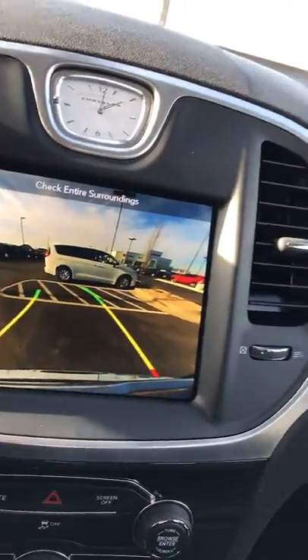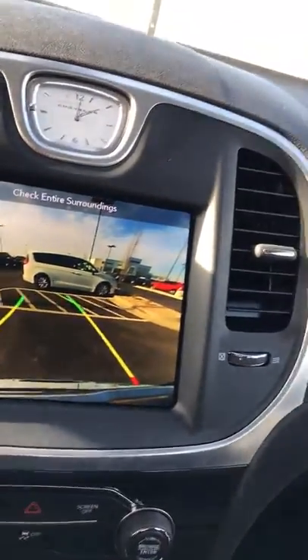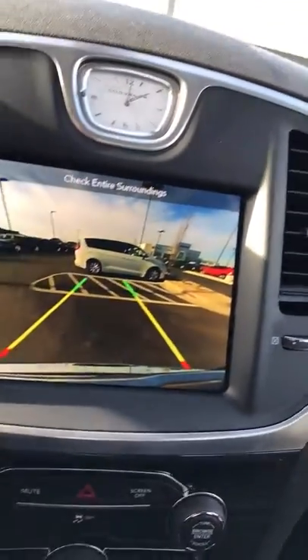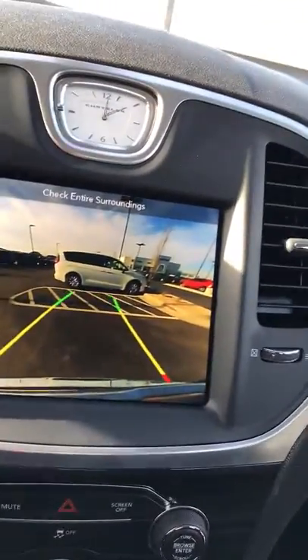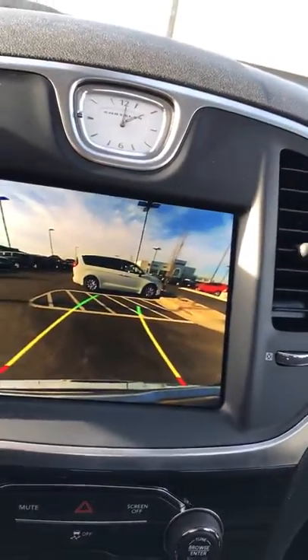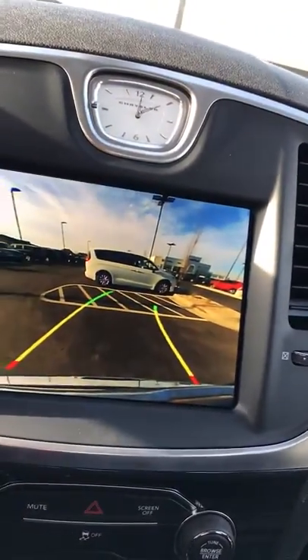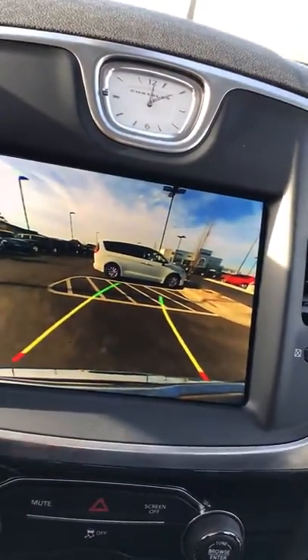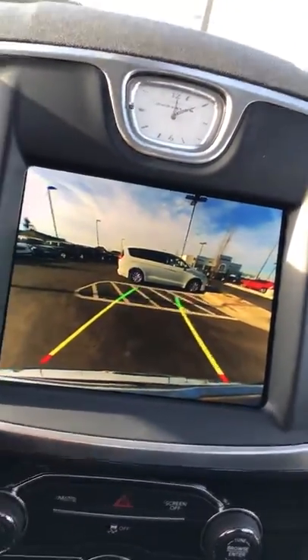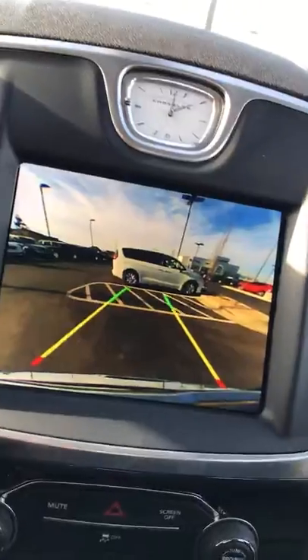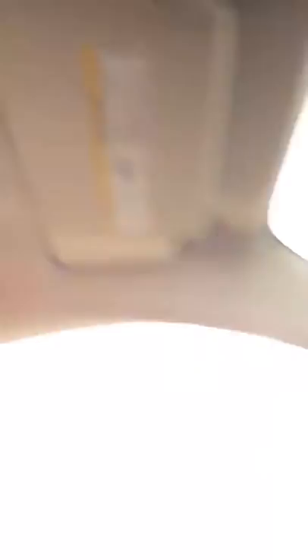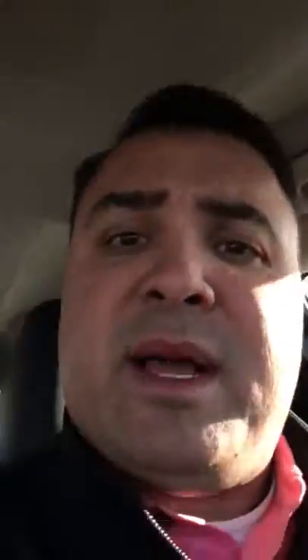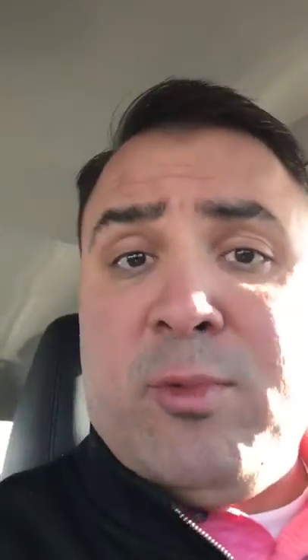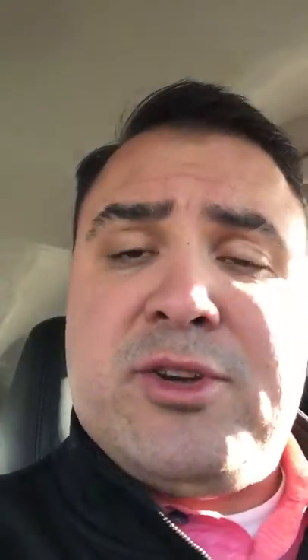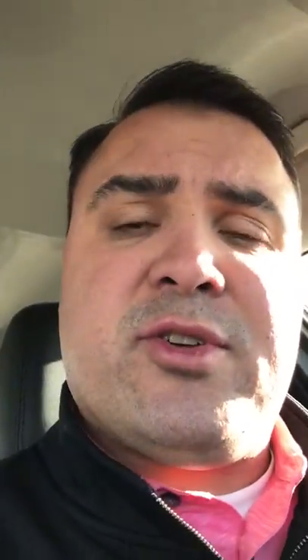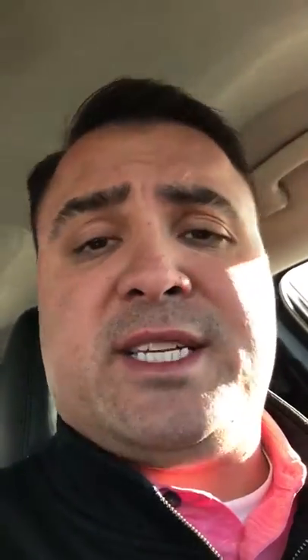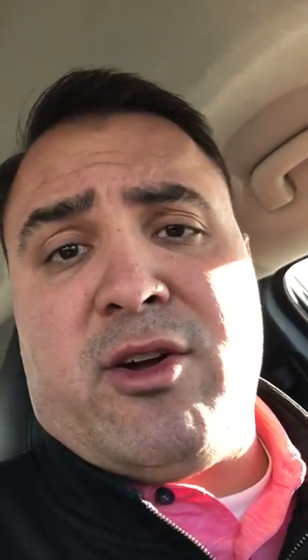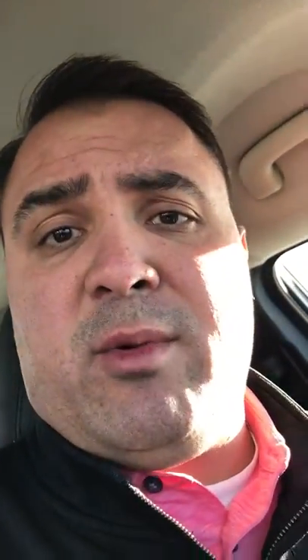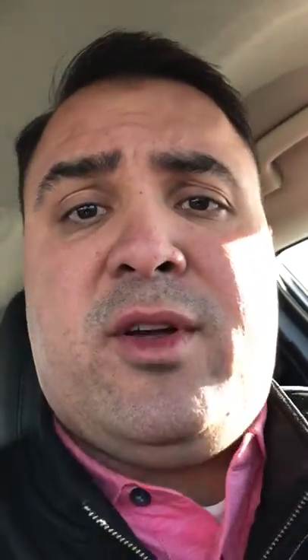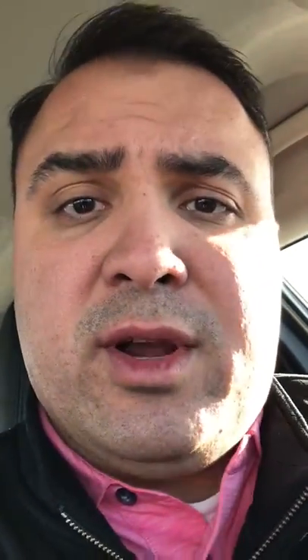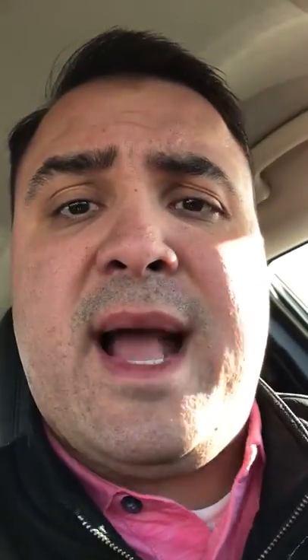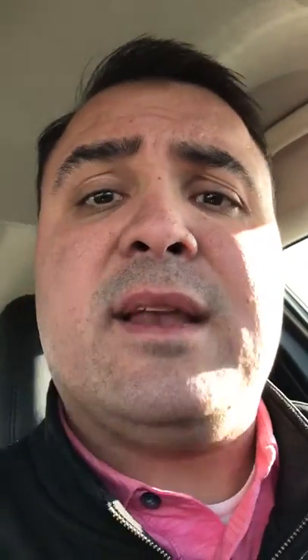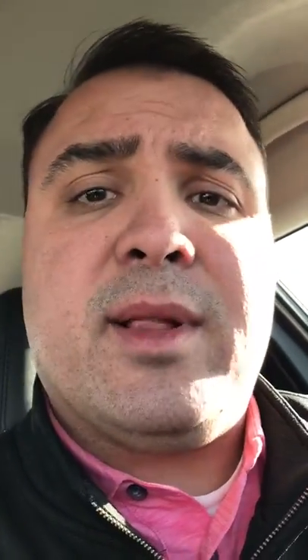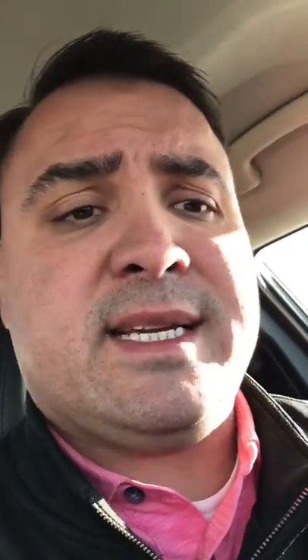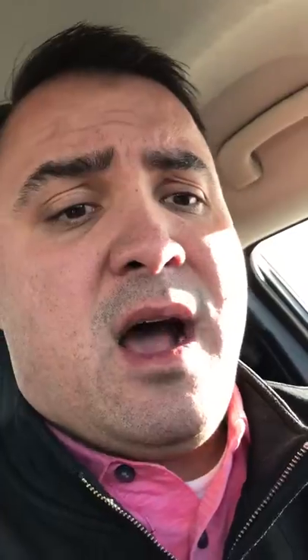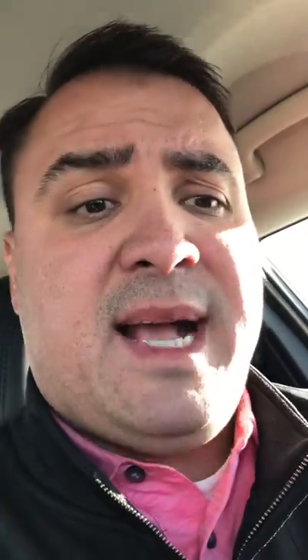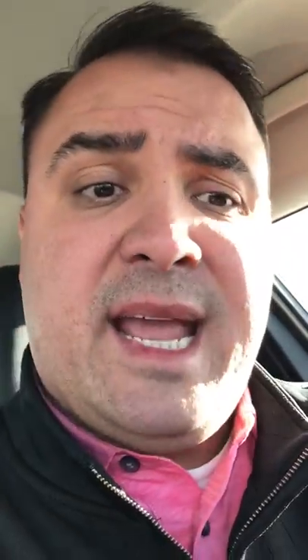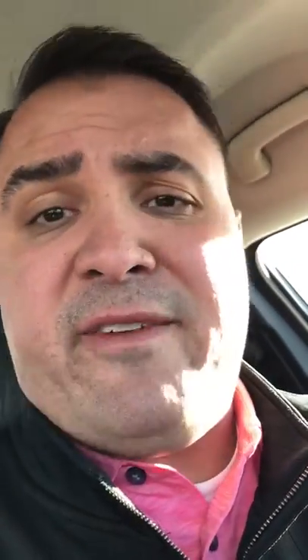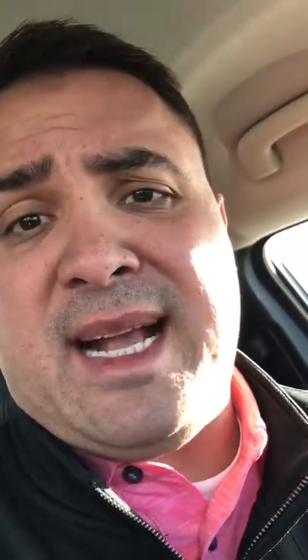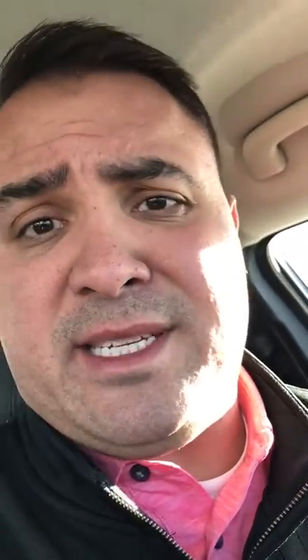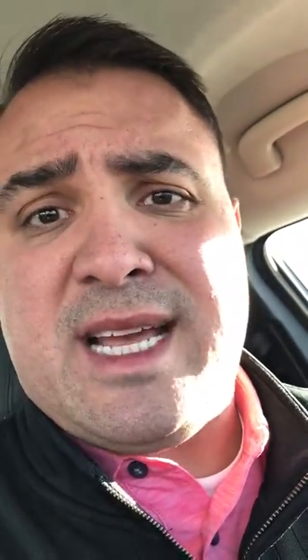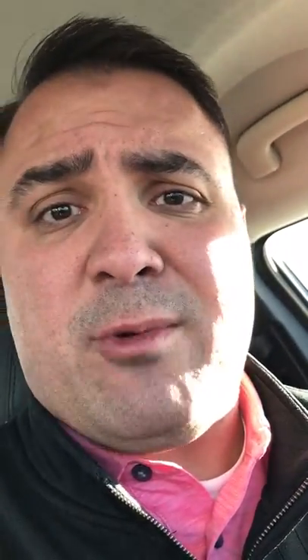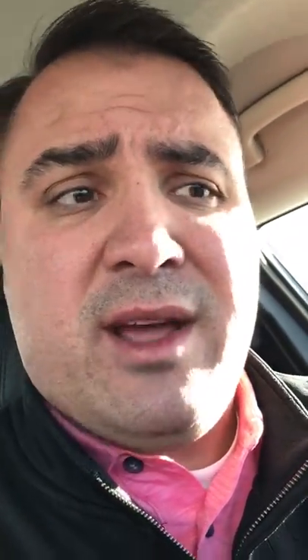It has the adjustable guidelines that you can turn — they turn with you and show the direction that you're going whenever you're backing into a place. It has AM, FM, XM, Sirius satellite radio.